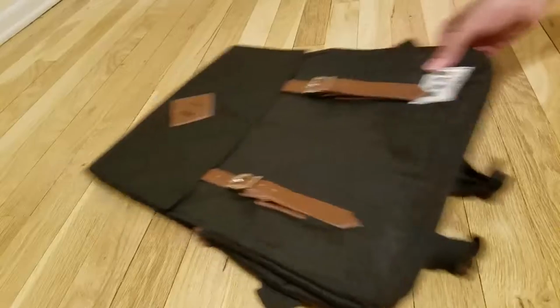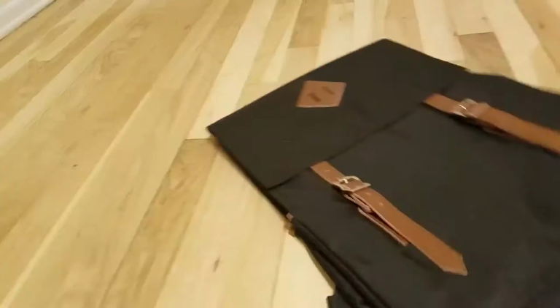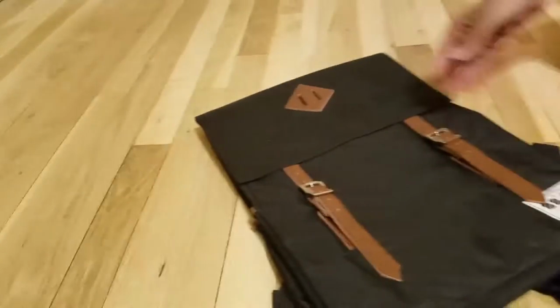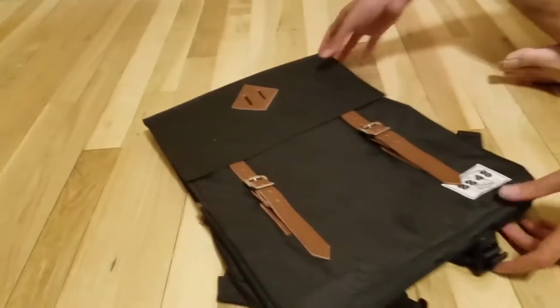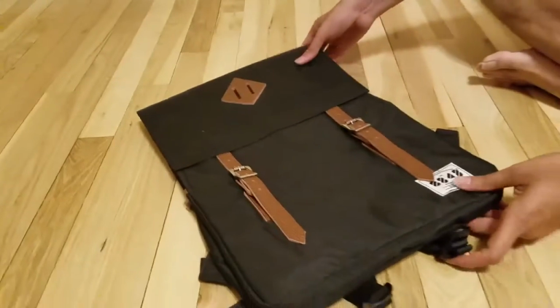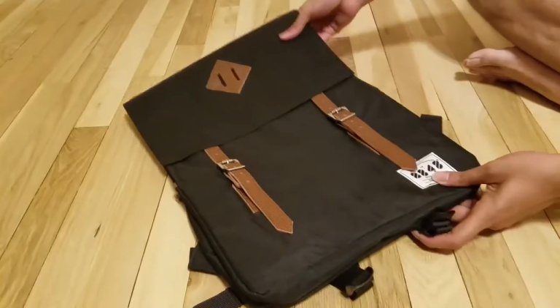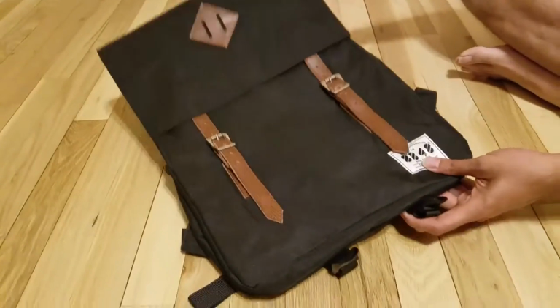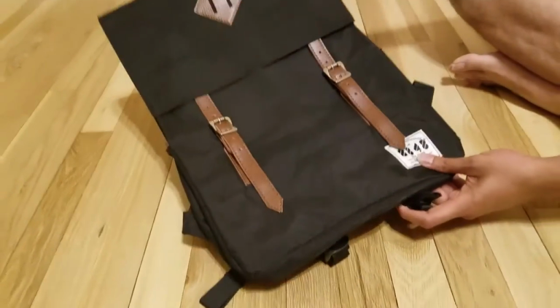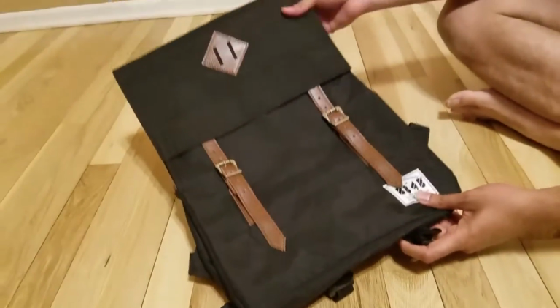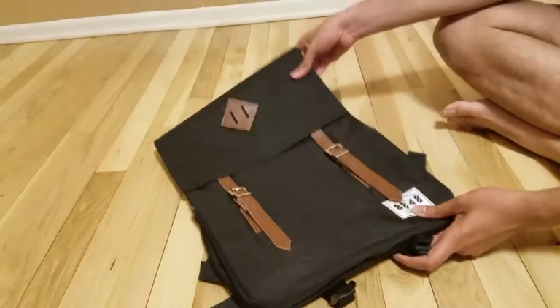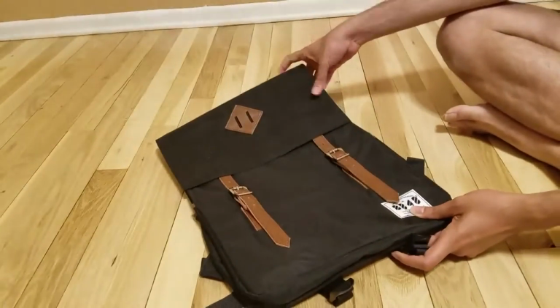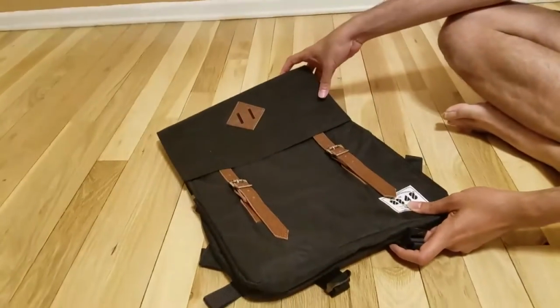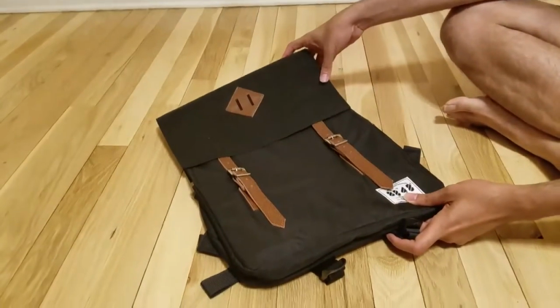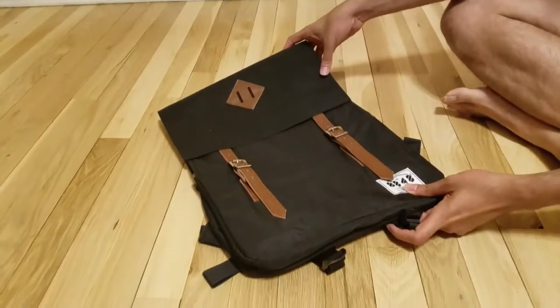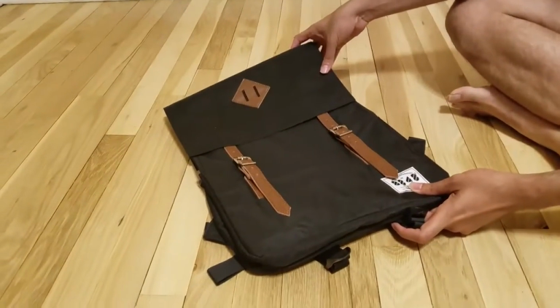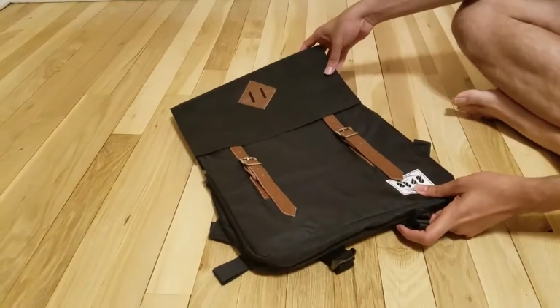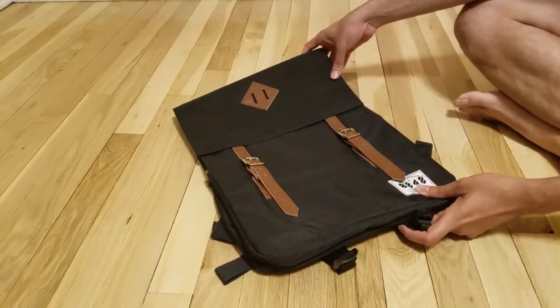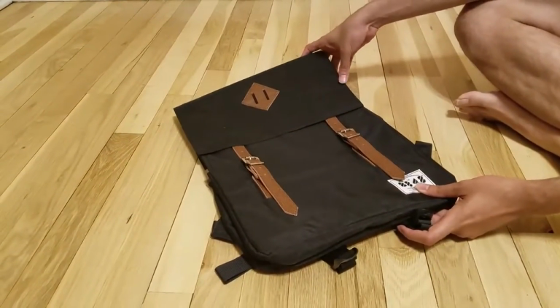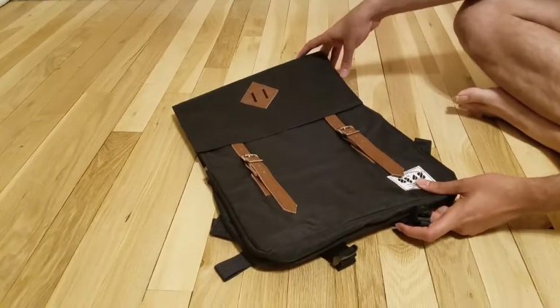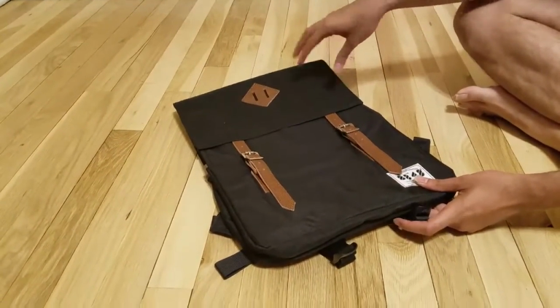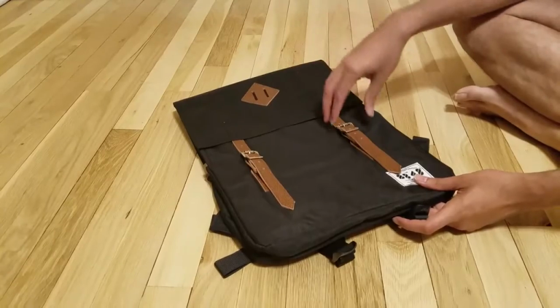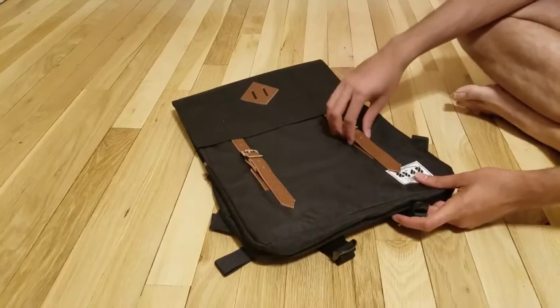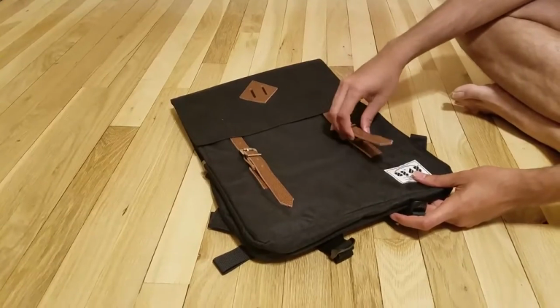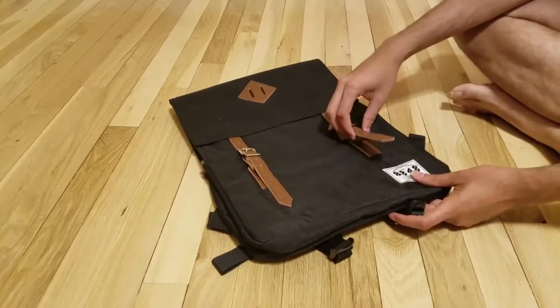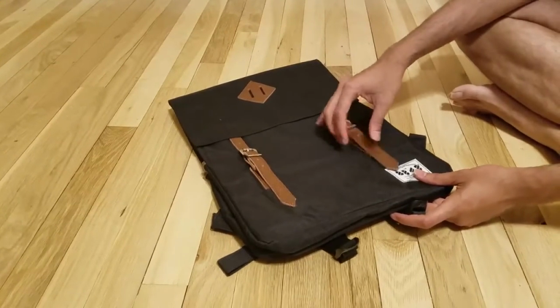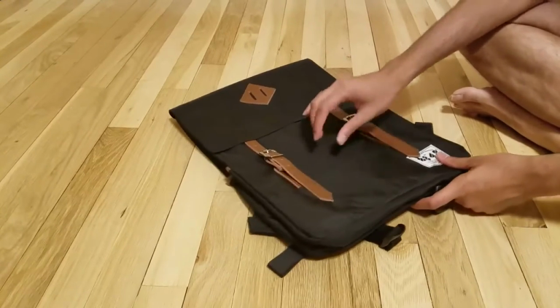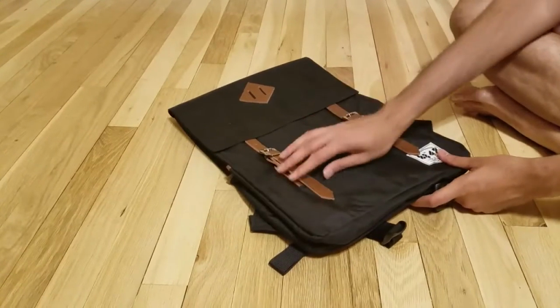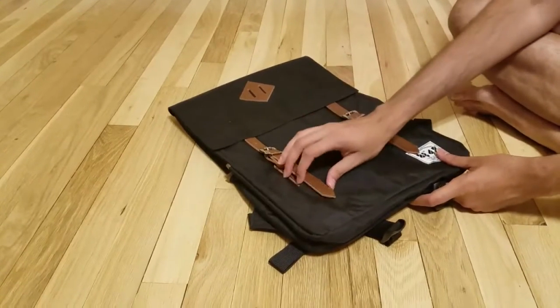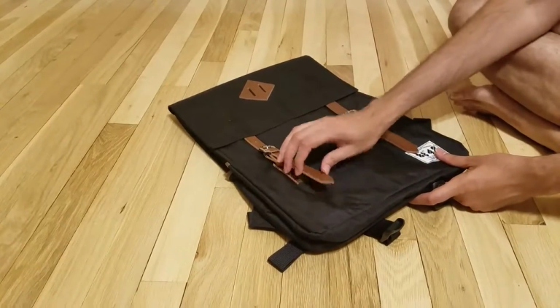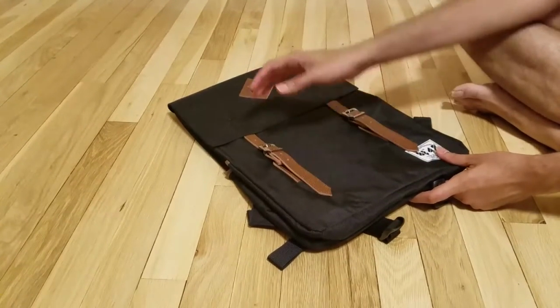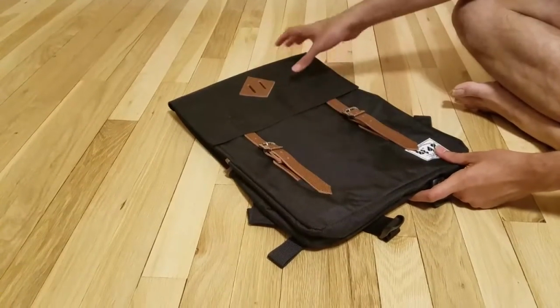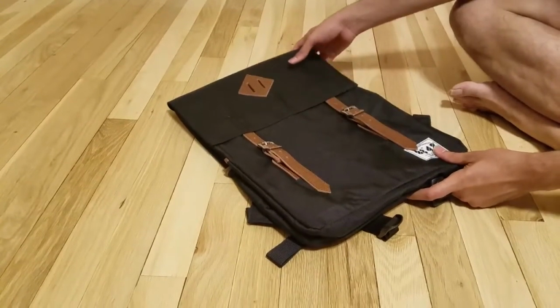I am going to review this laptop bag. As you can see, it is a very modern looking bag with belts and everything. It looks pretty nice.